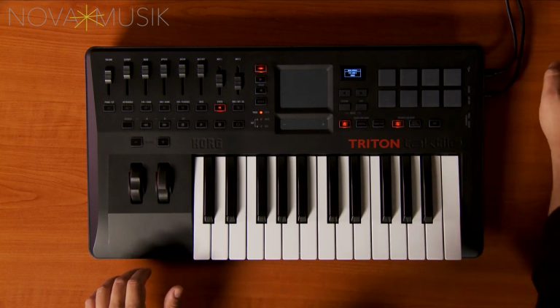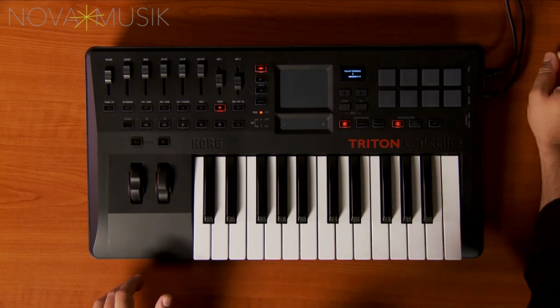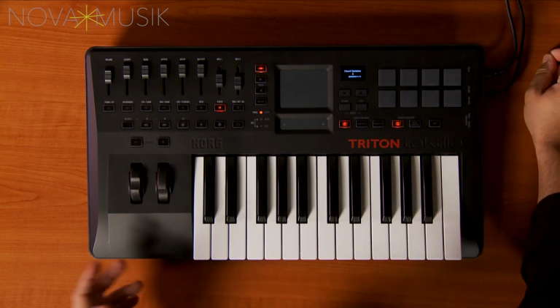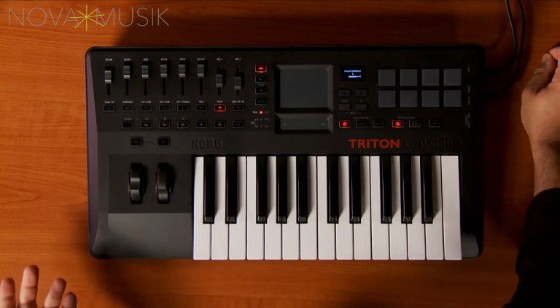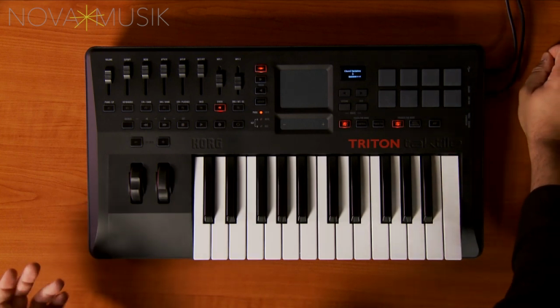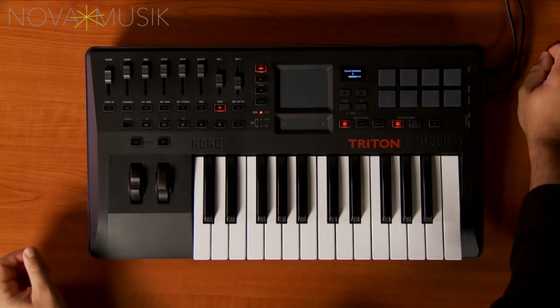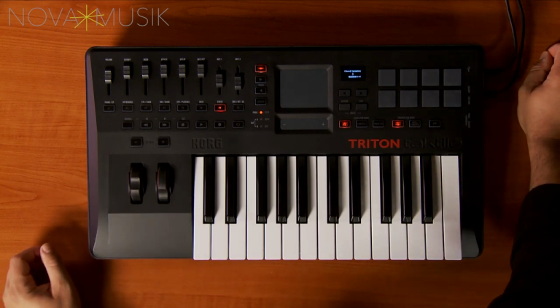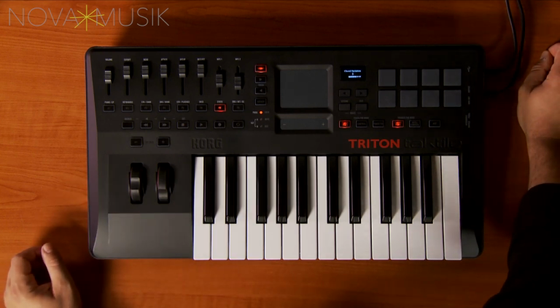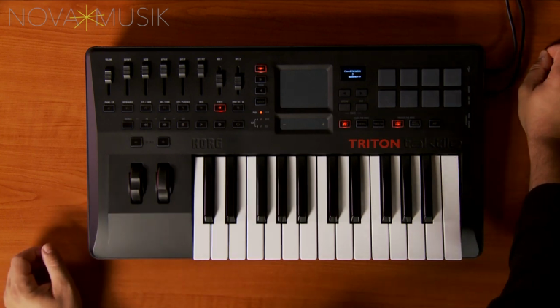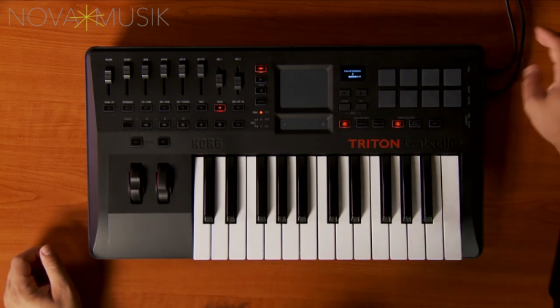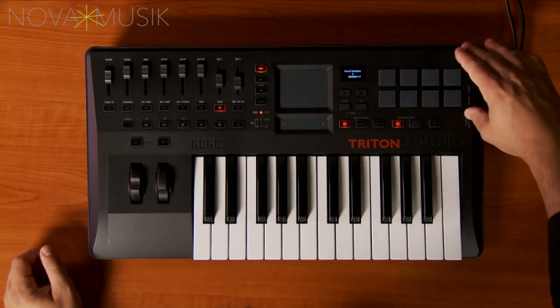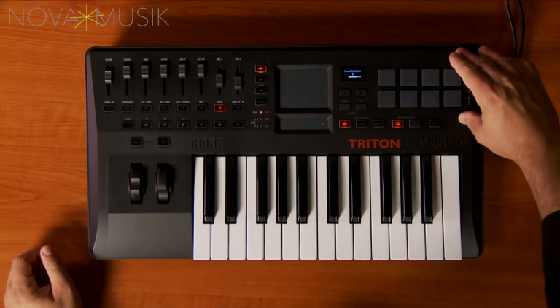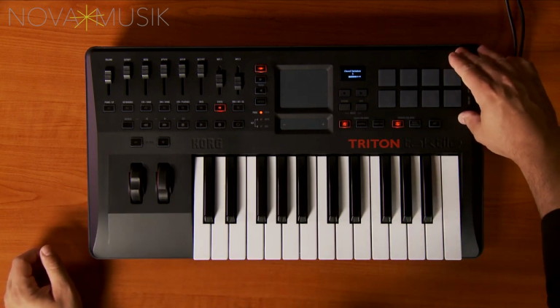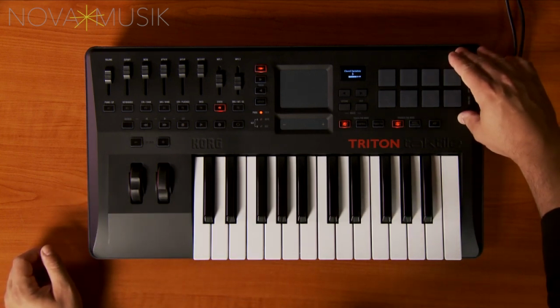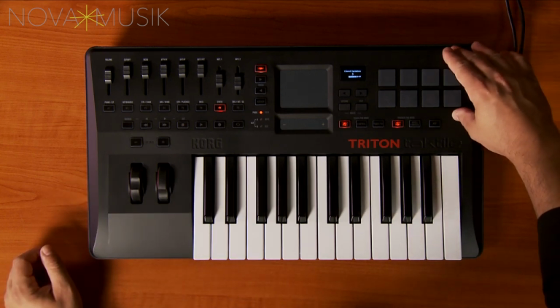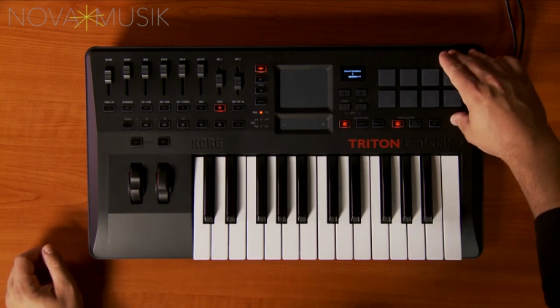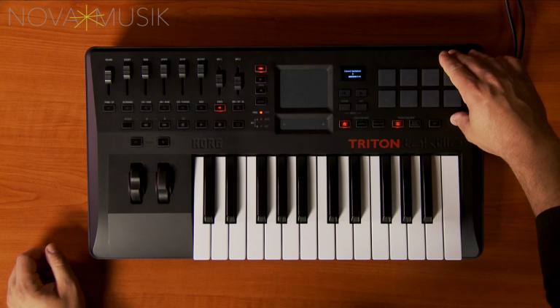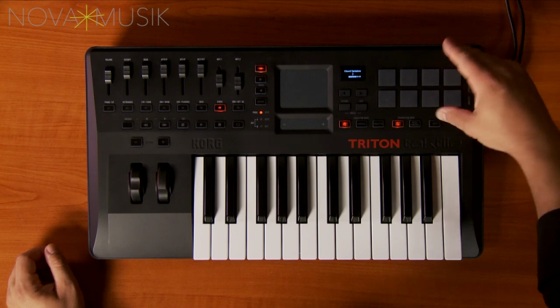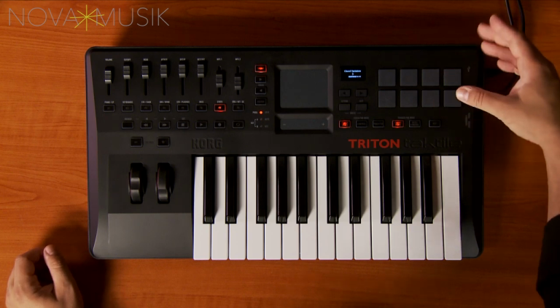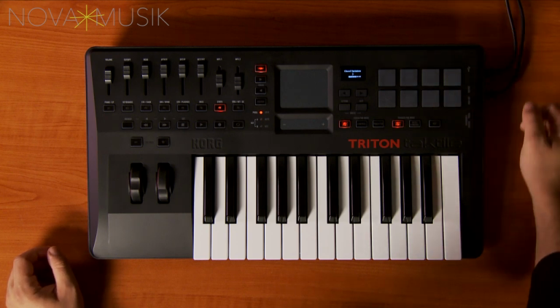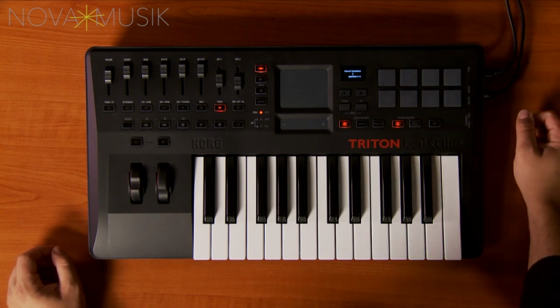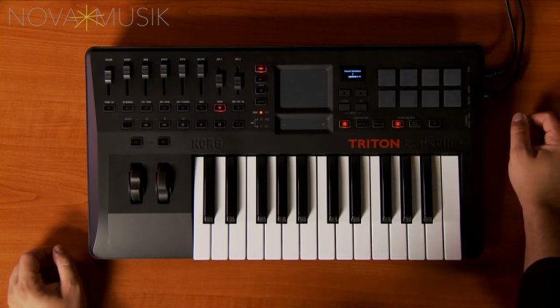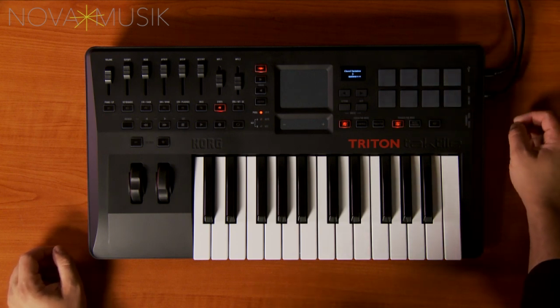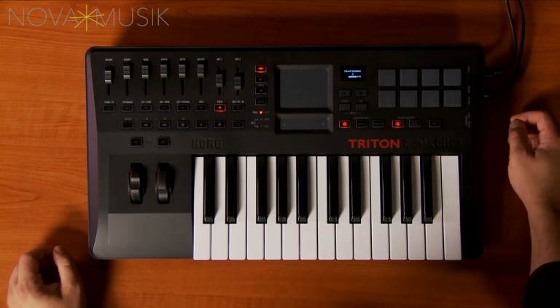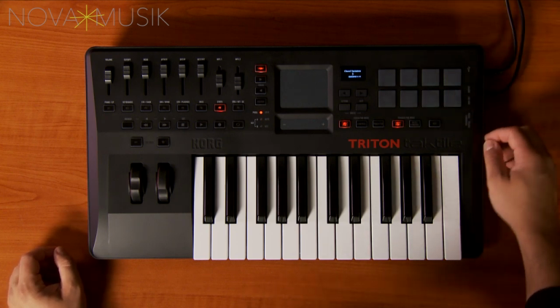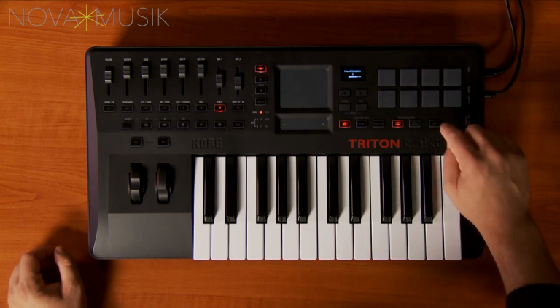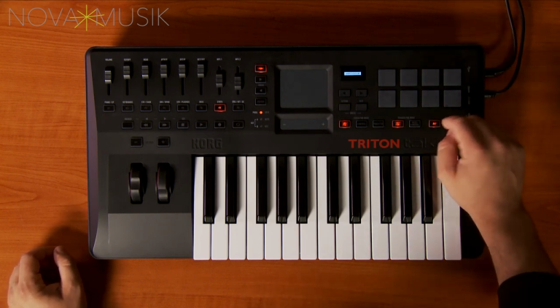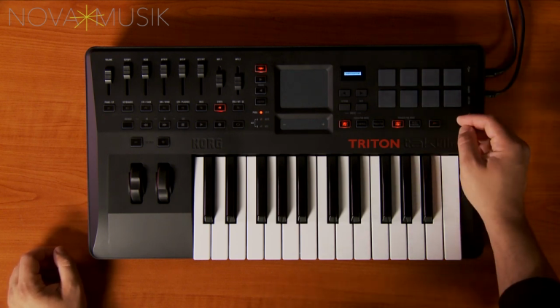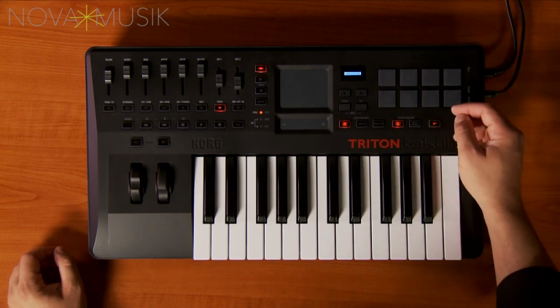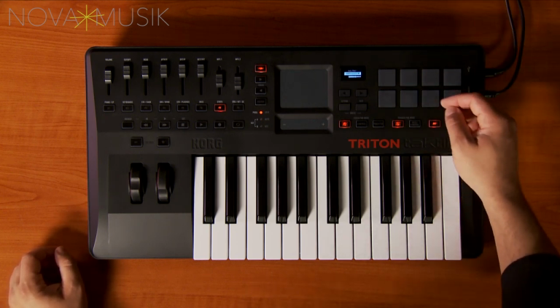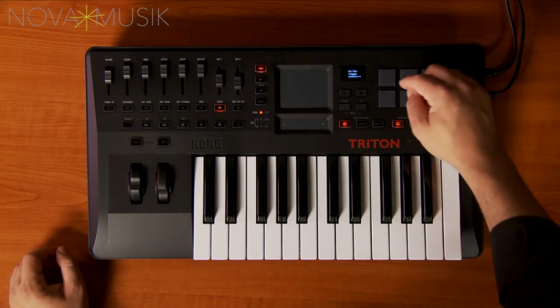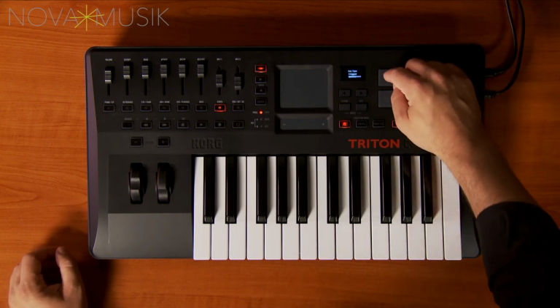The pads can also play chords, and you can assign the chords to be whatever you'd like. The pads will light up in different colors to let you know what function they're performing. There's also a built-in arpeggiator.